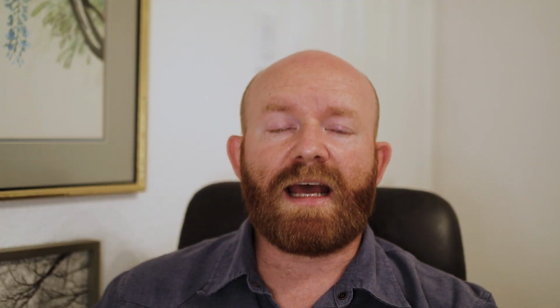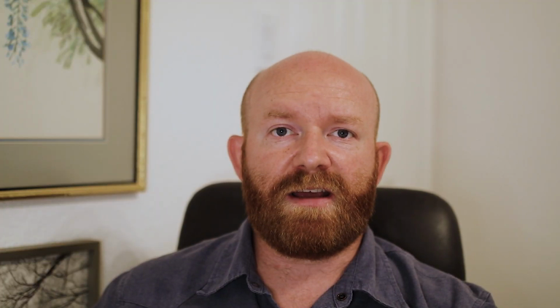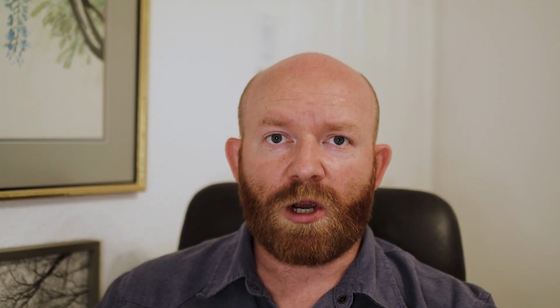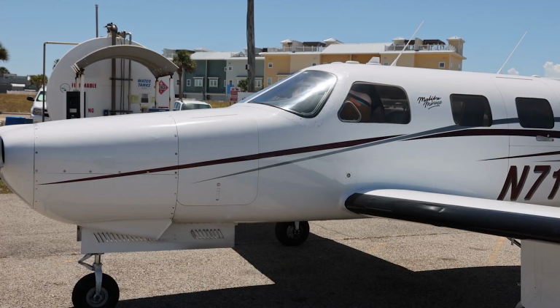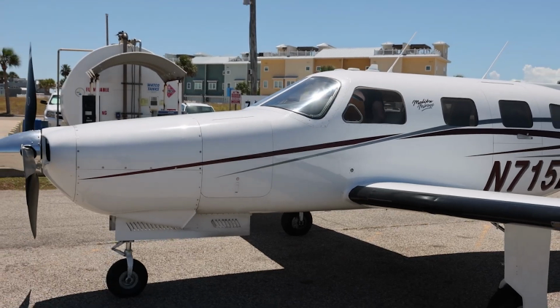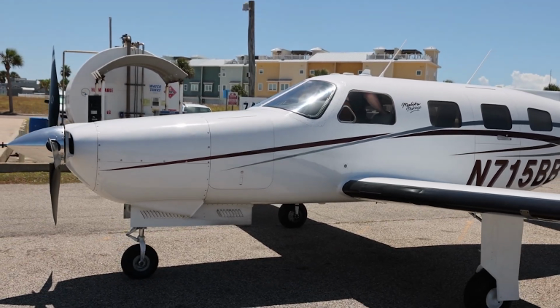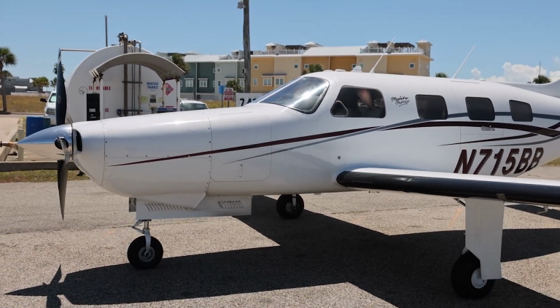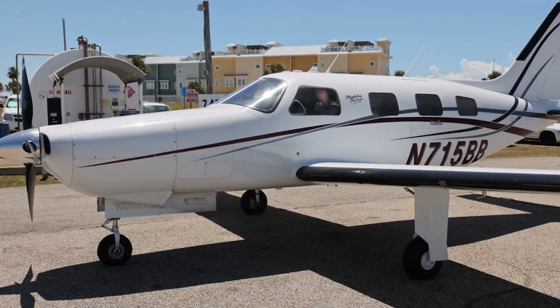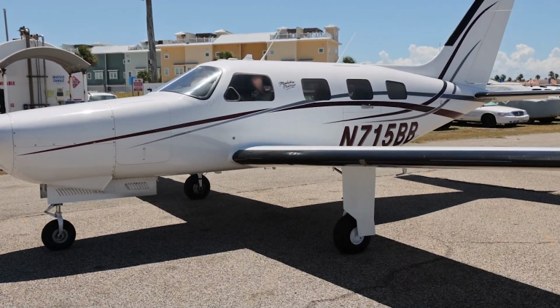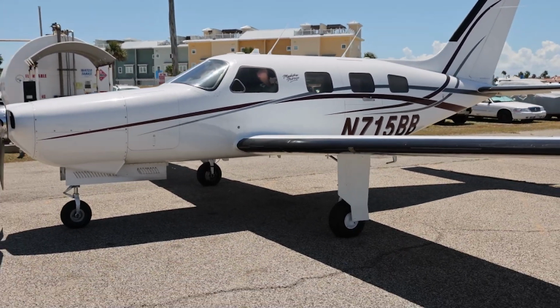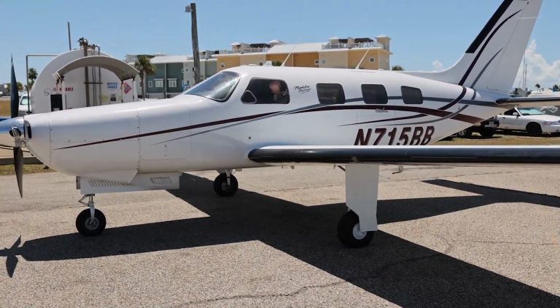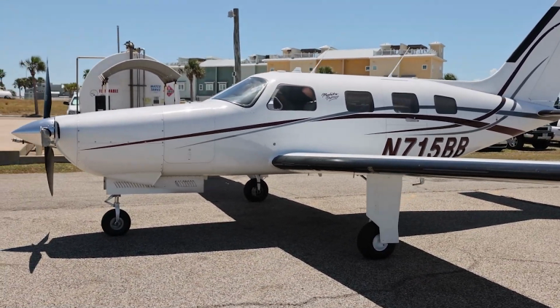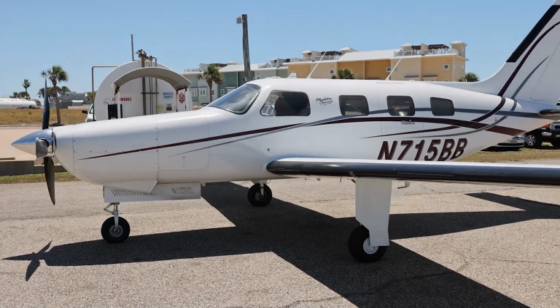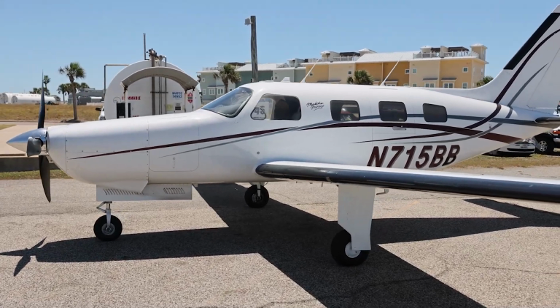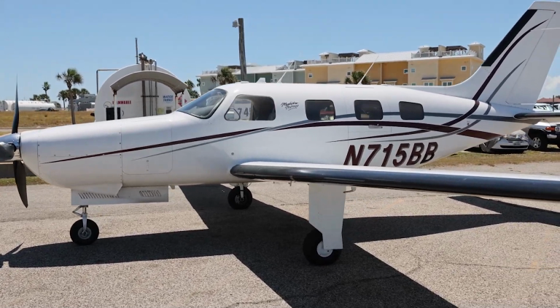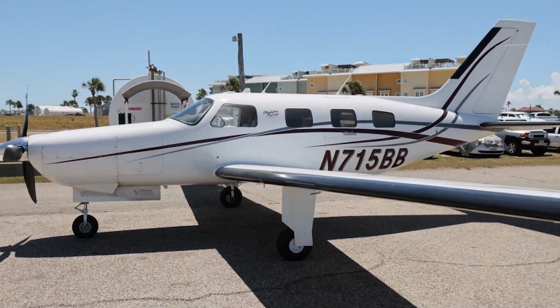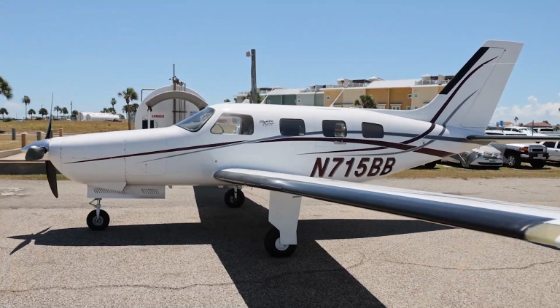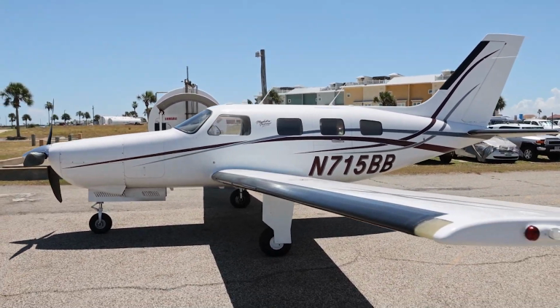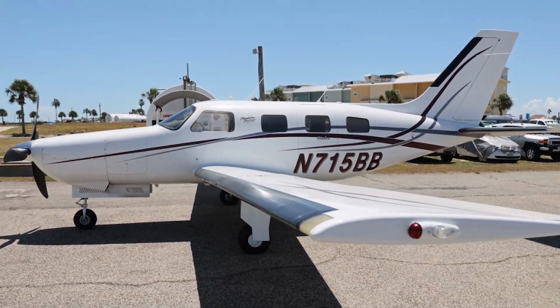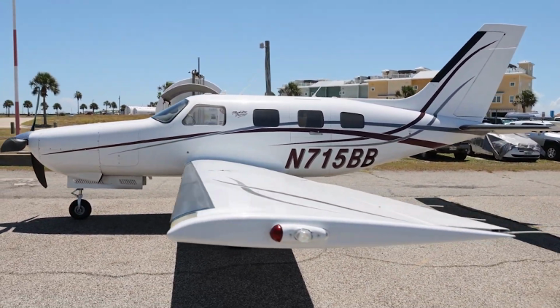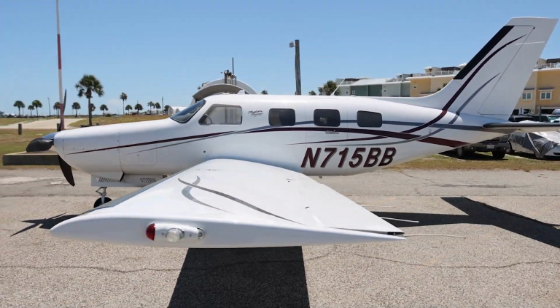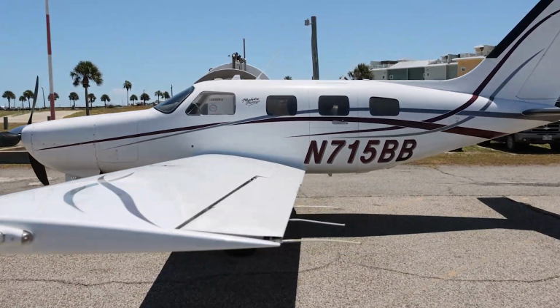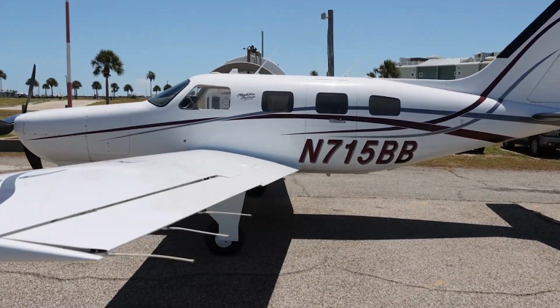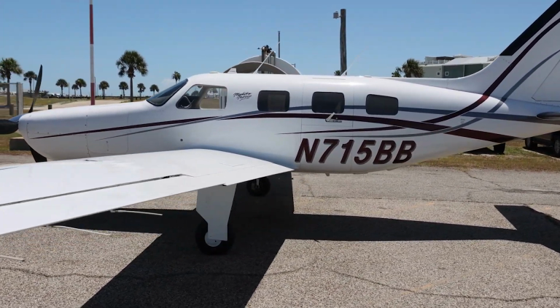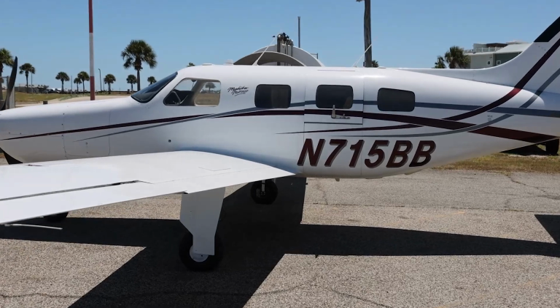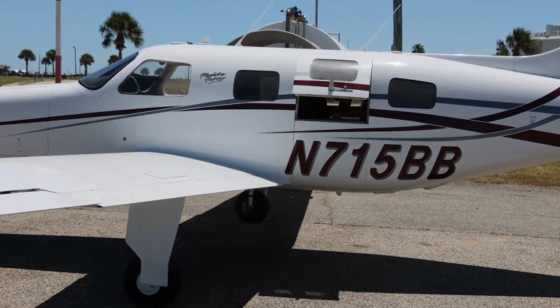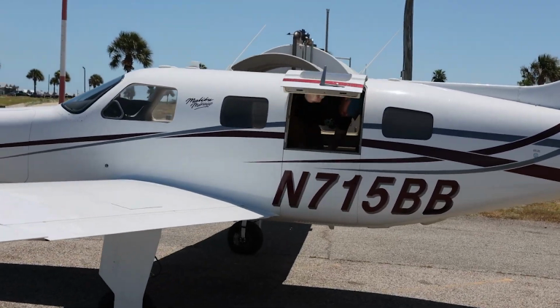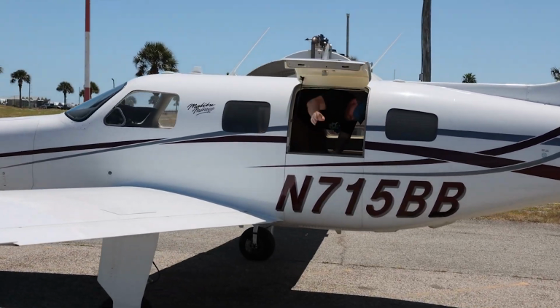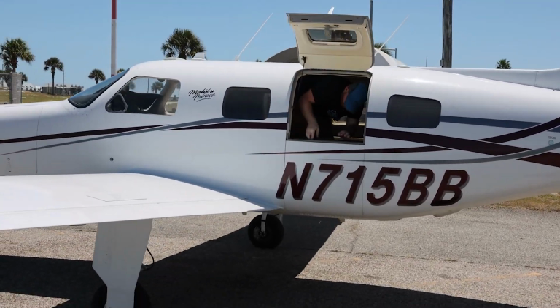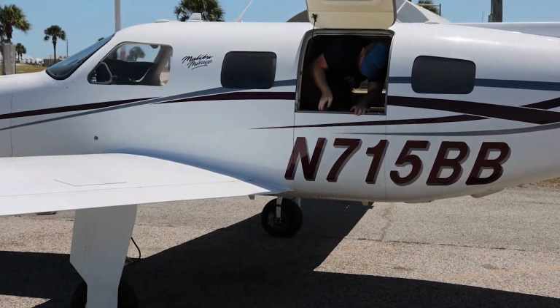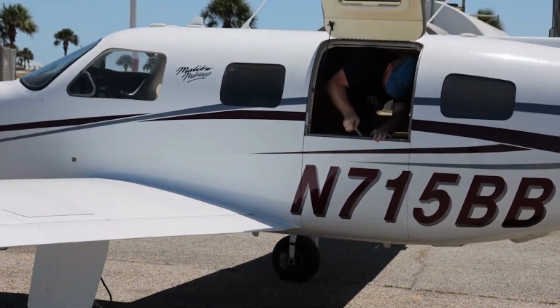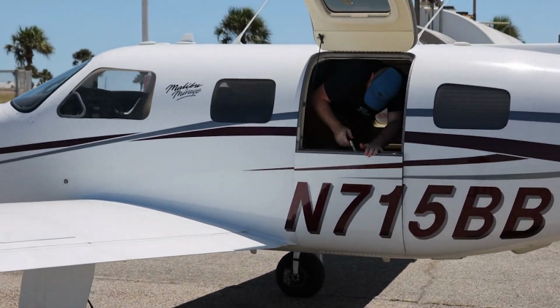Next, you have to park your airplane near the pumps. Another one that sounds really simple, but take care when you do this because more than one time has a pilot bumped the fuel pumps or the pylons guarding the fuel pumps with their wings.